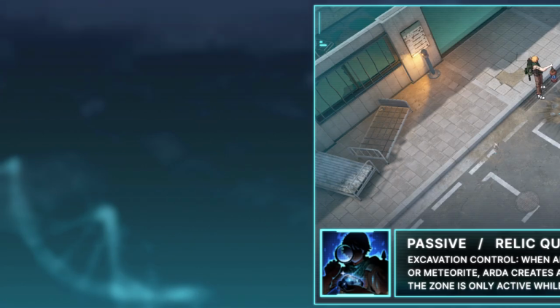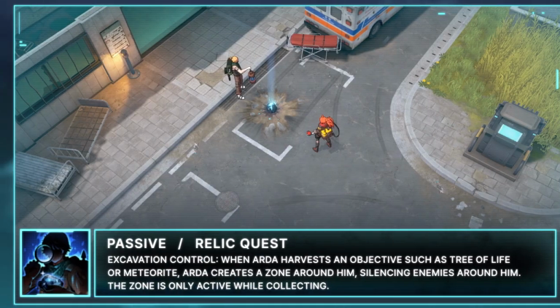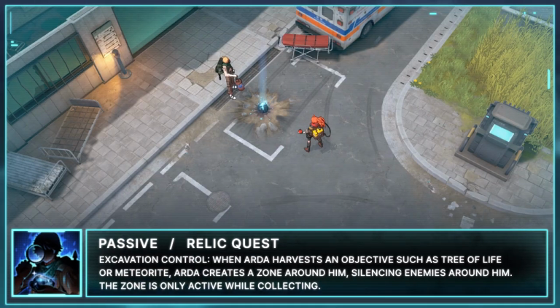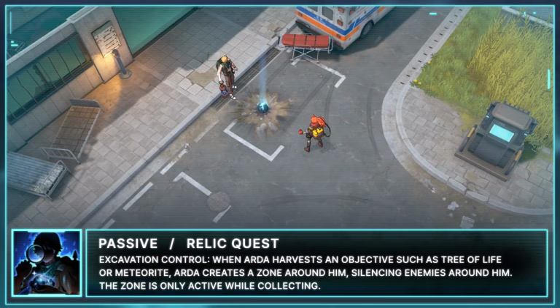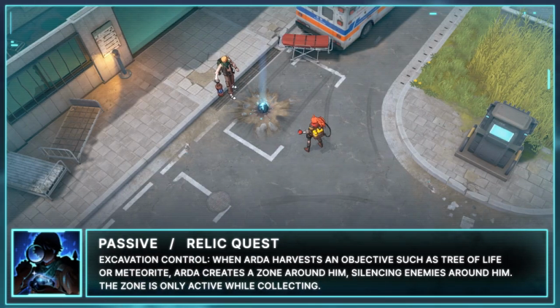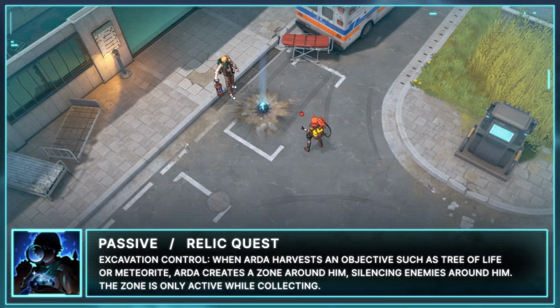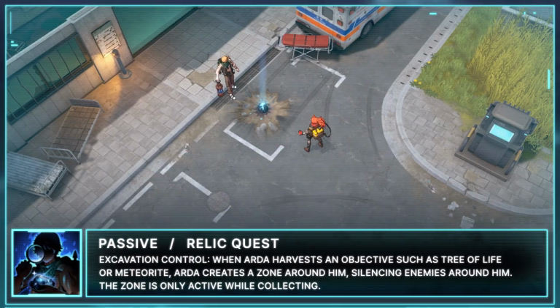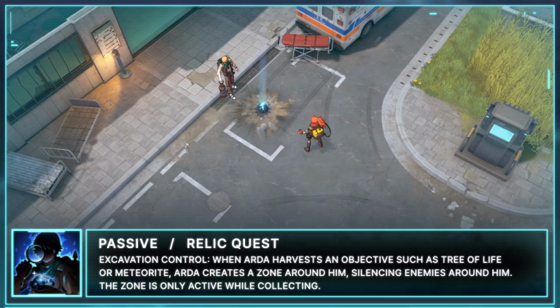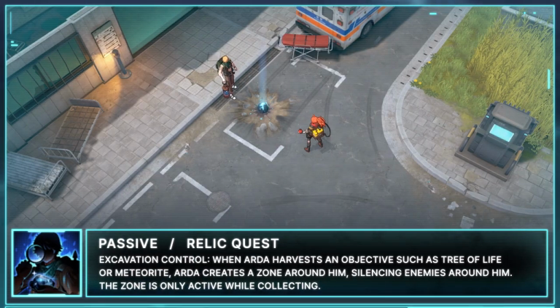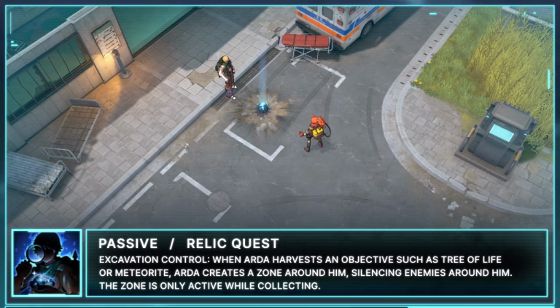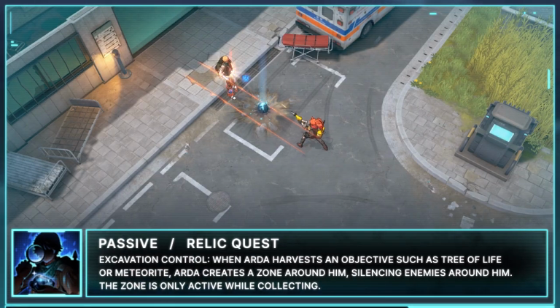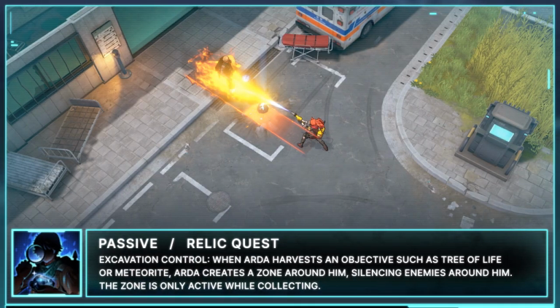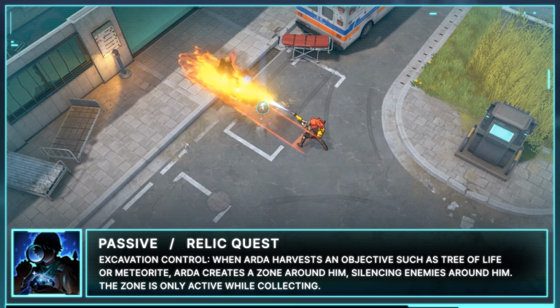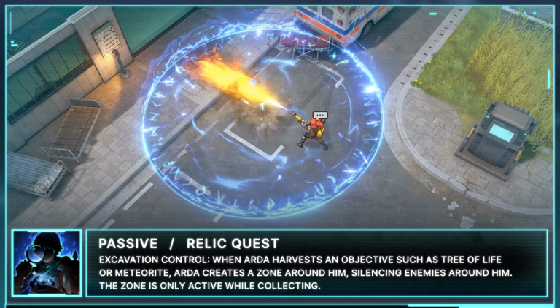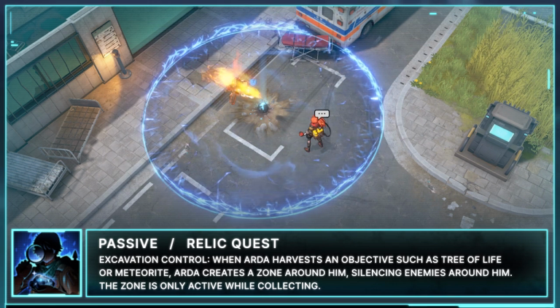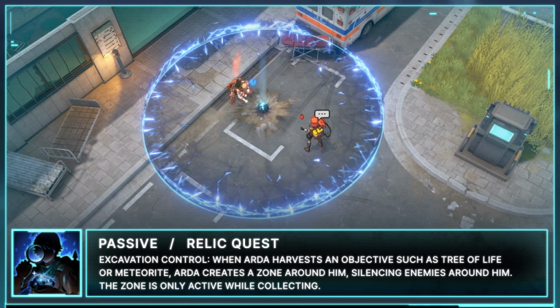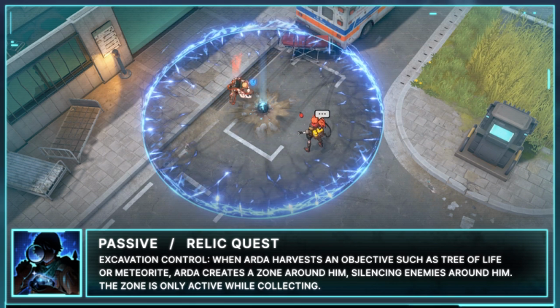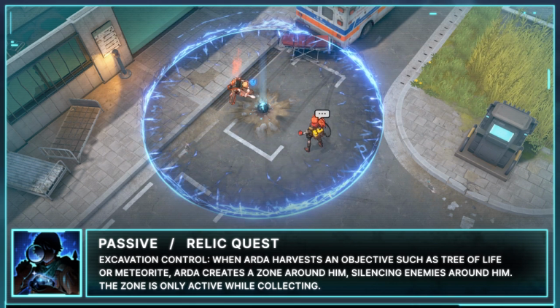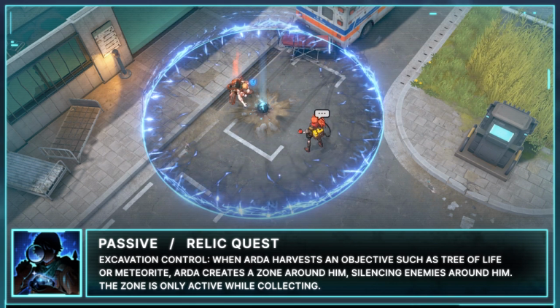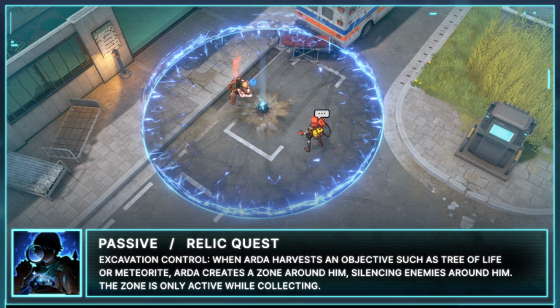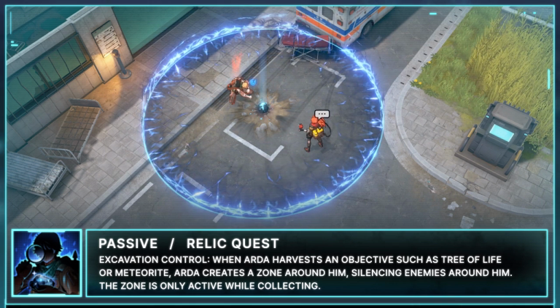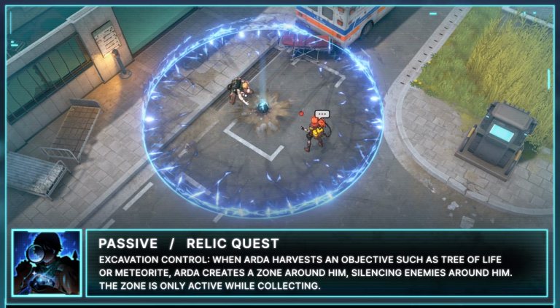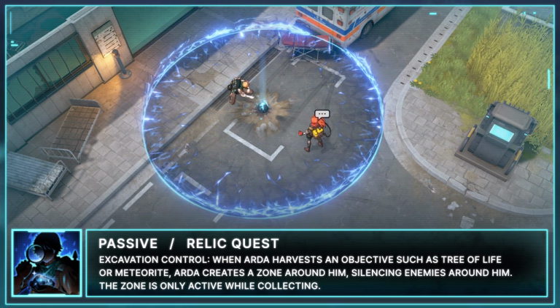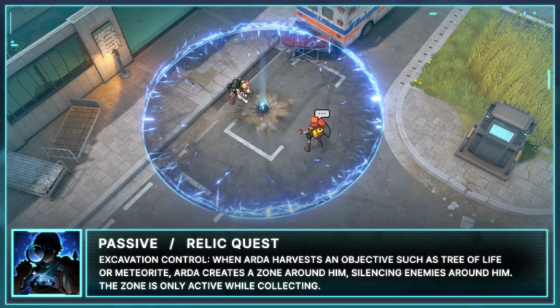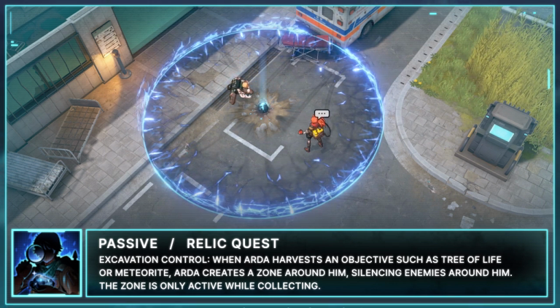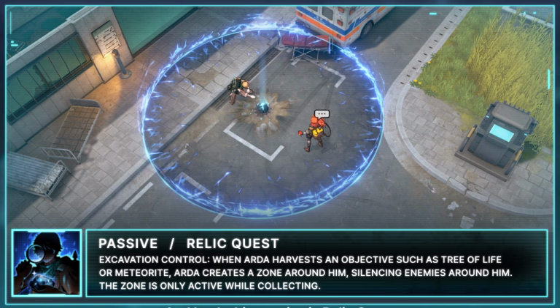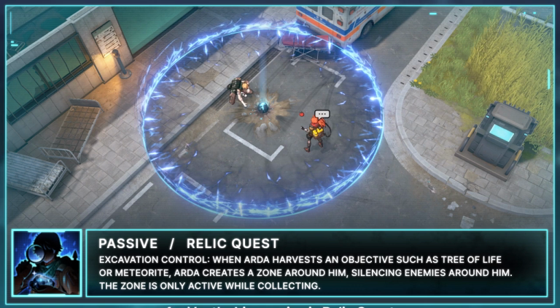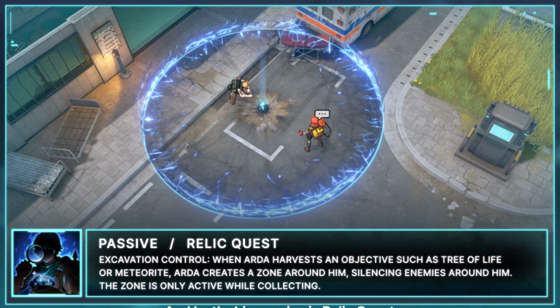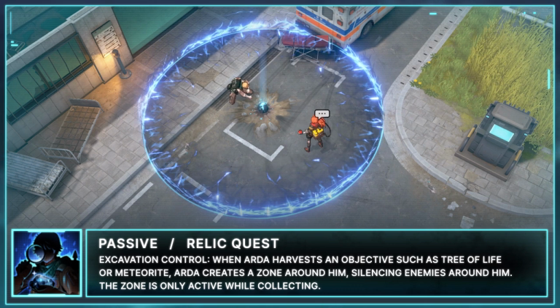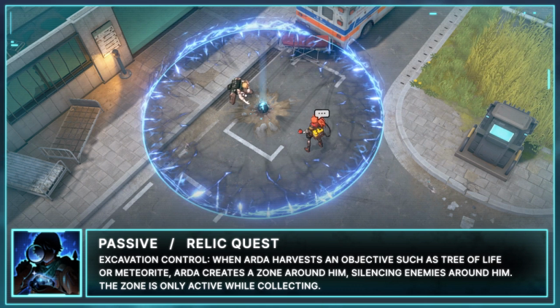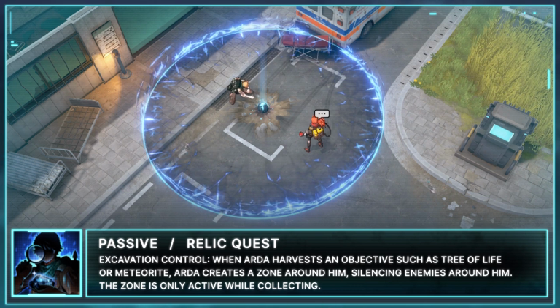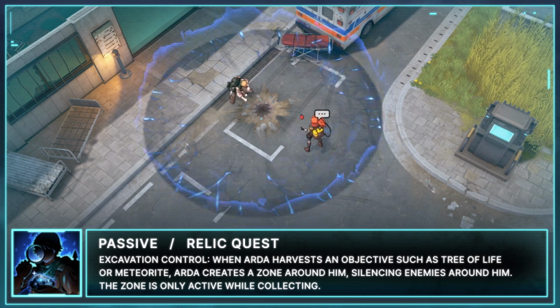The first part of Arda's passive is Excavation Control. When Arda harvests an objective such as Tree of Life or Meteorite, Arda creates a zone around him, silencing enemies. The zone is only active while collecting.